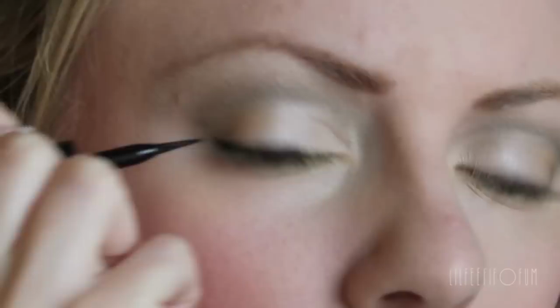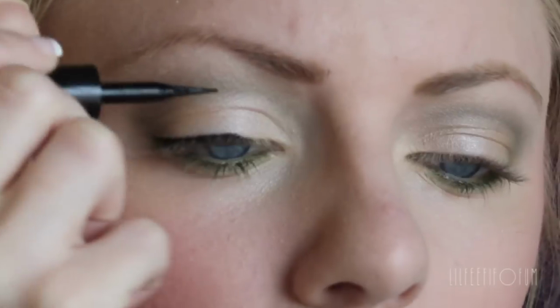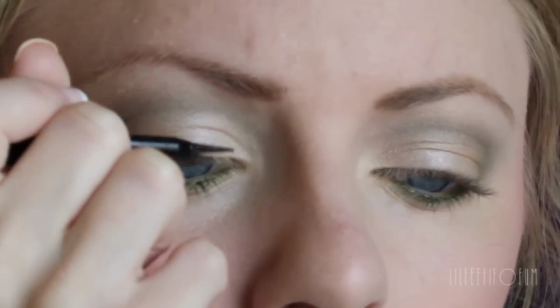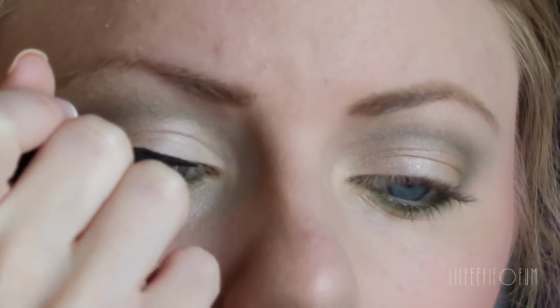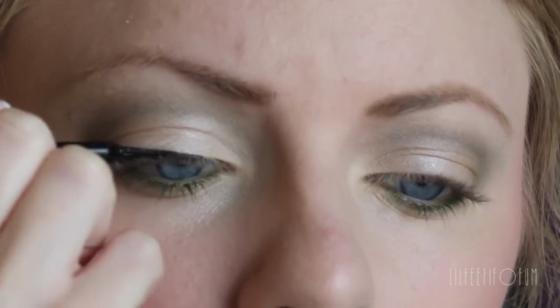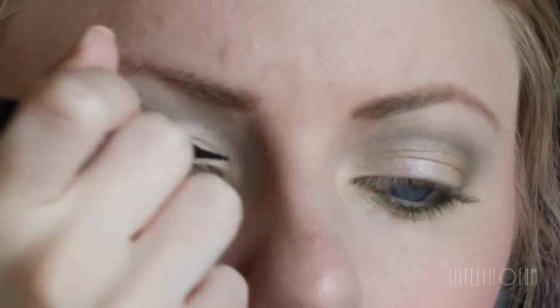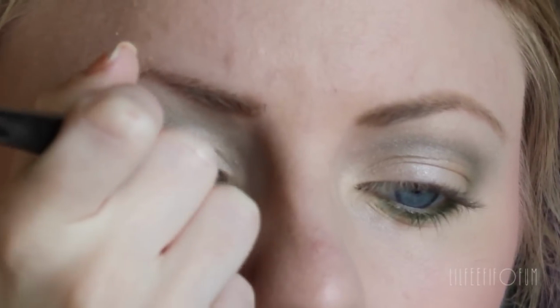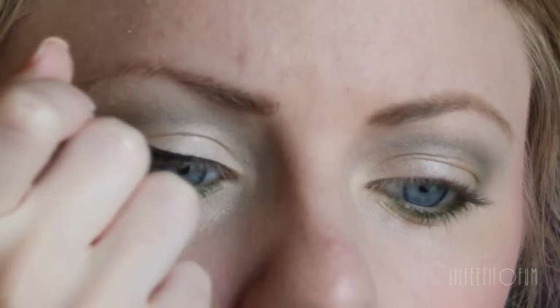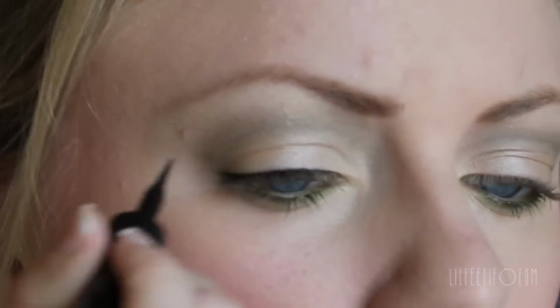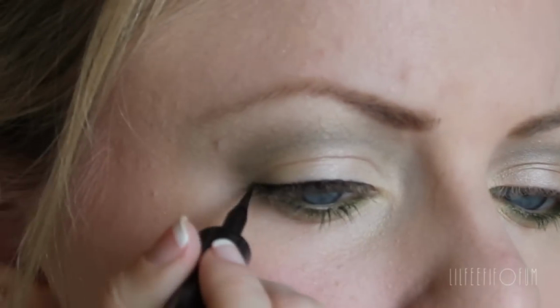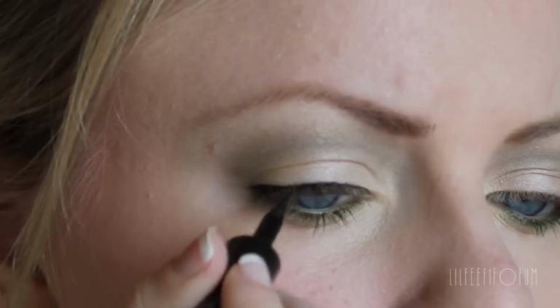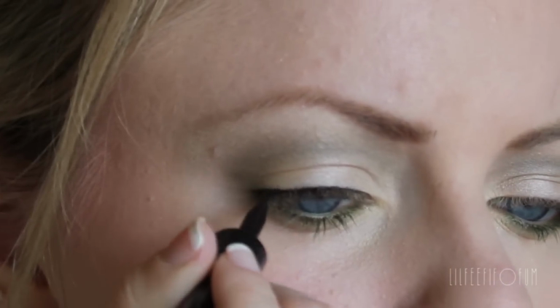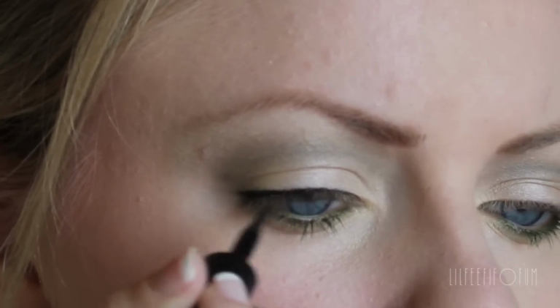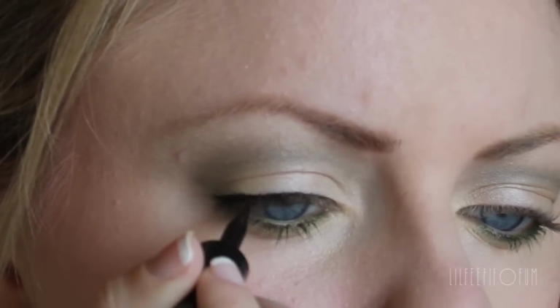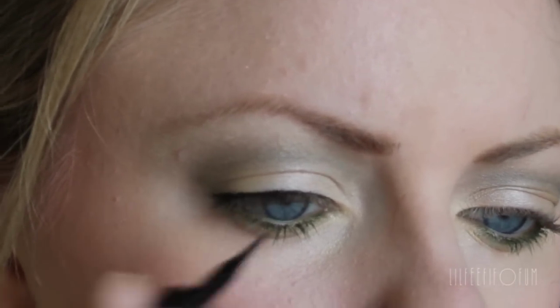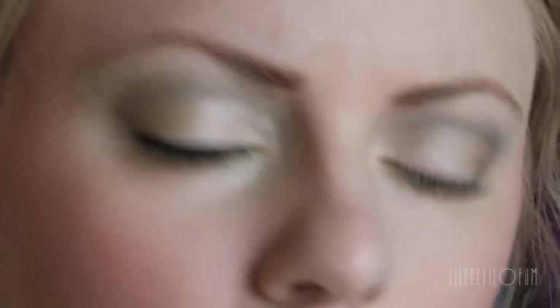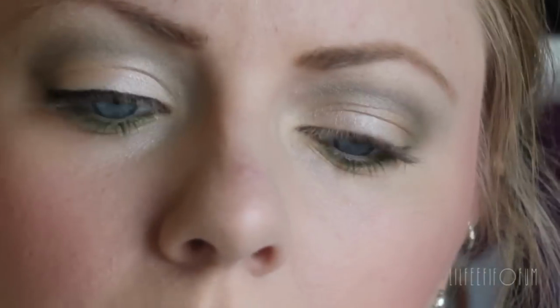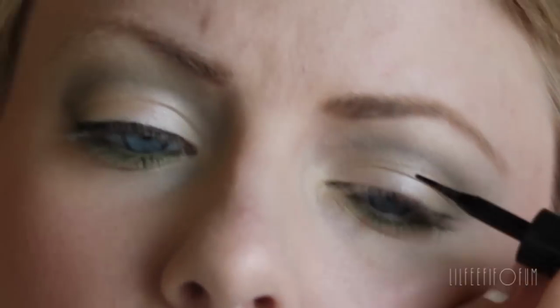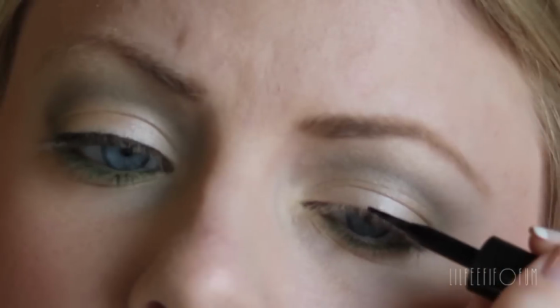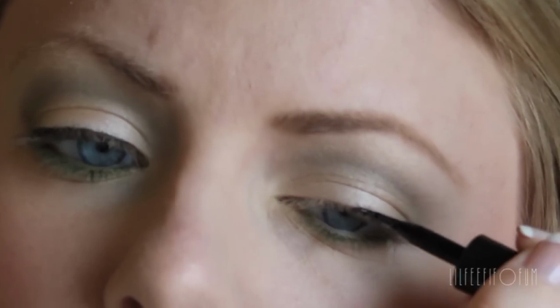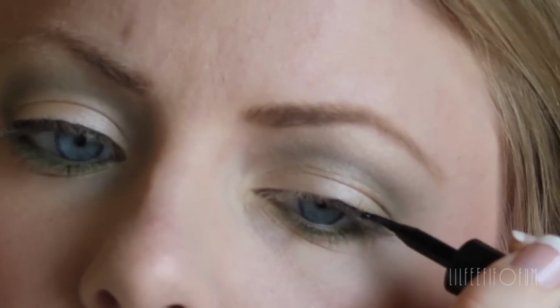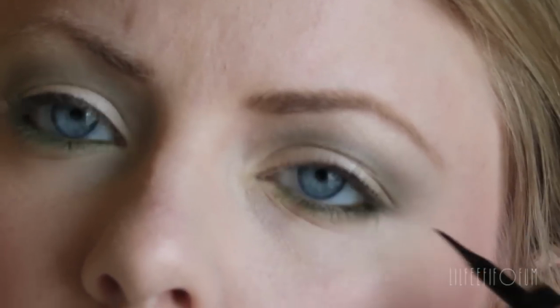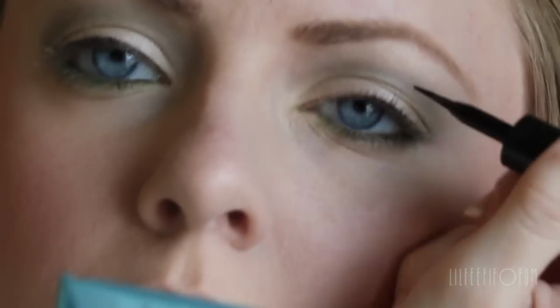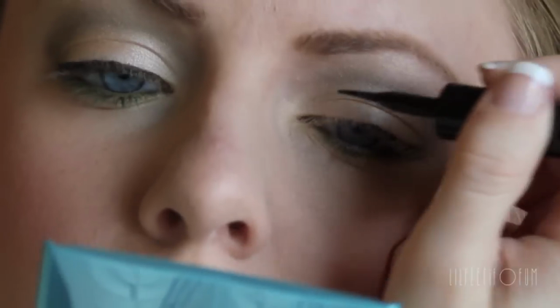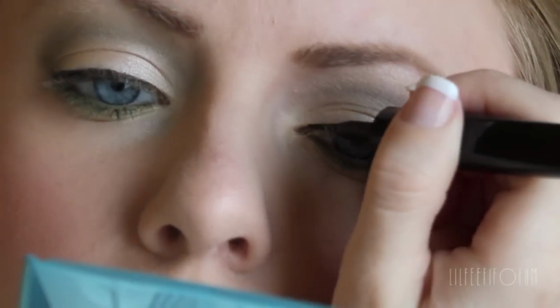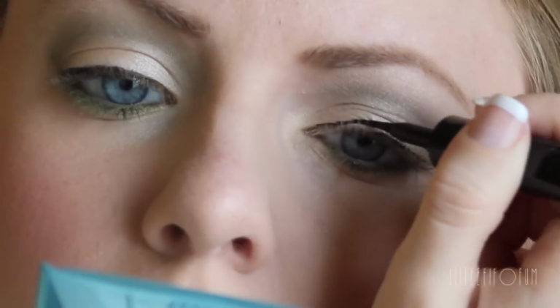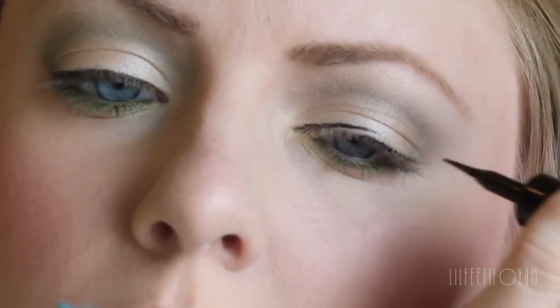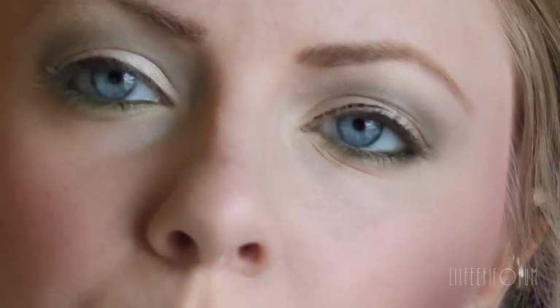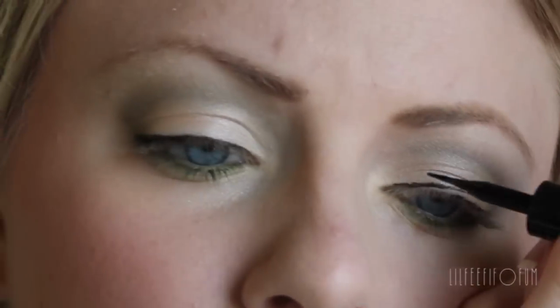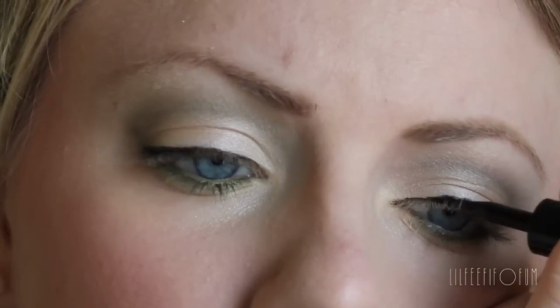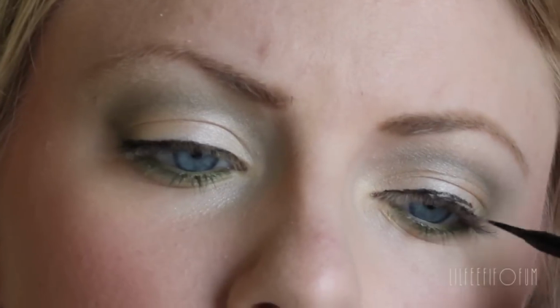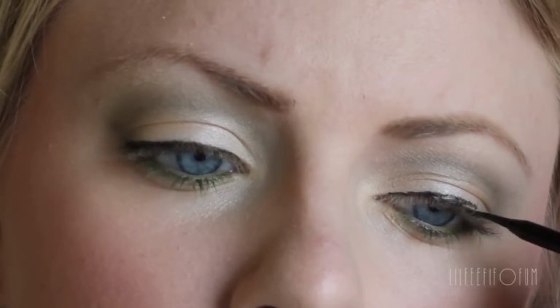For eyeliner on my upper lash line, I'm using this one from L'Oreal. It's the Carbon Black Linear Intense, and it makes the perfect line for the upper lash line. It's so black — very black.